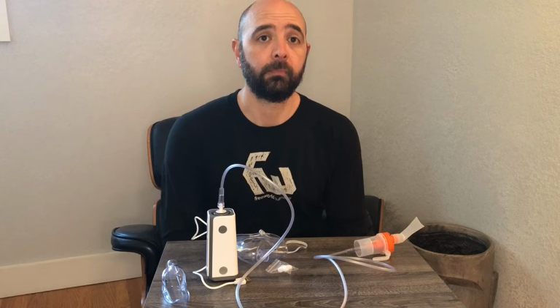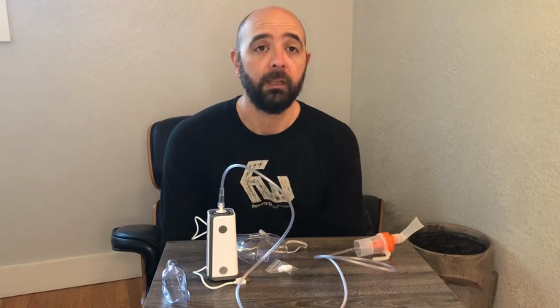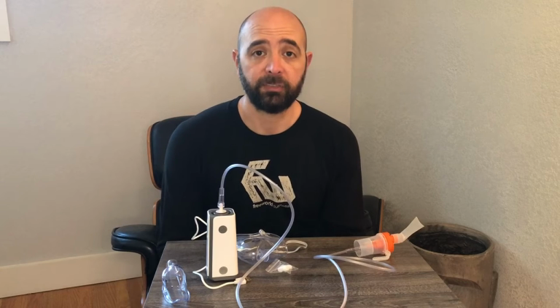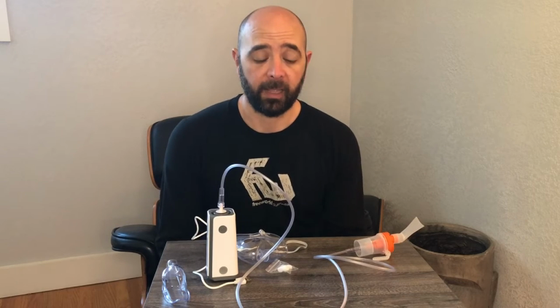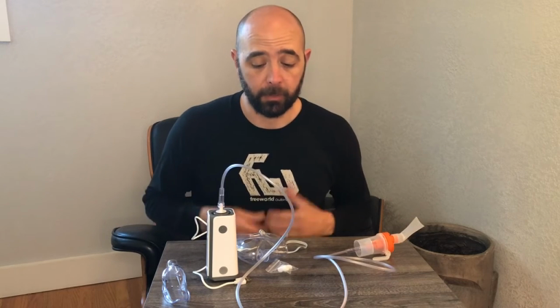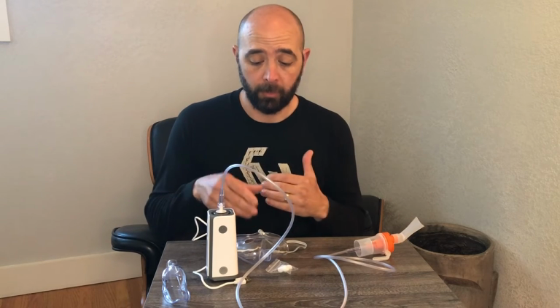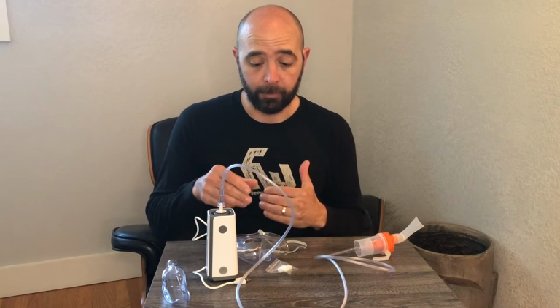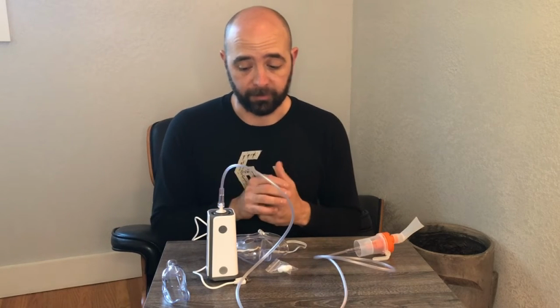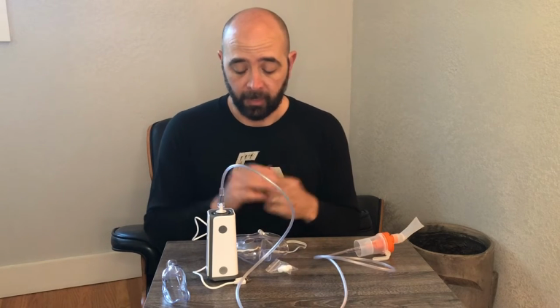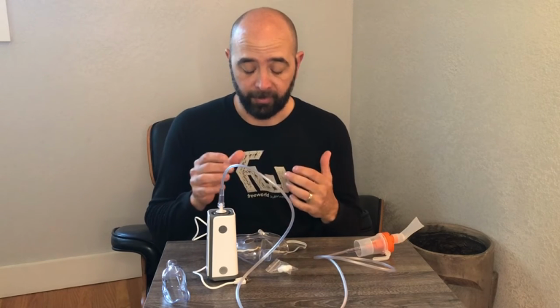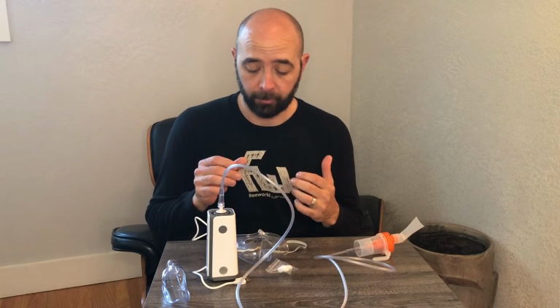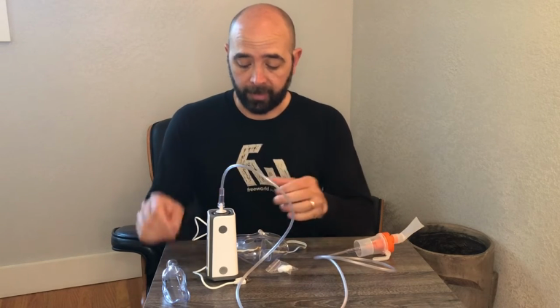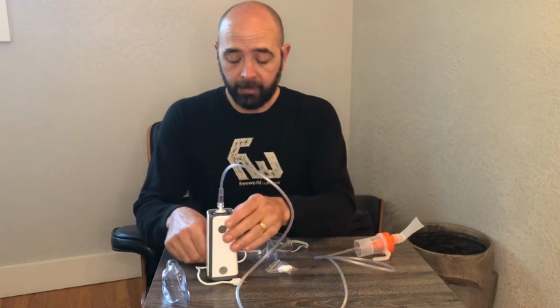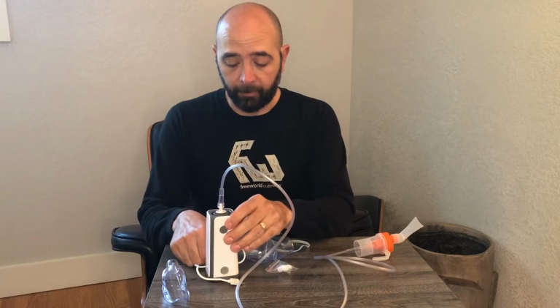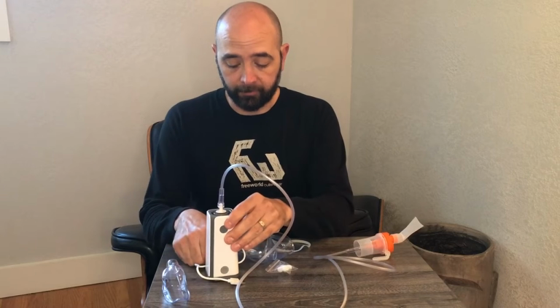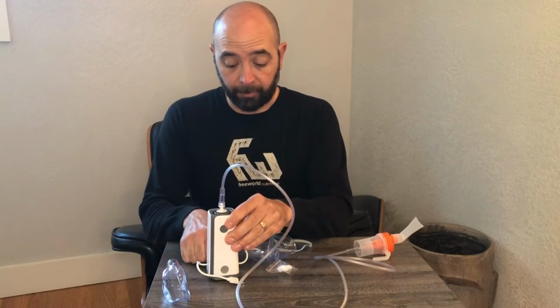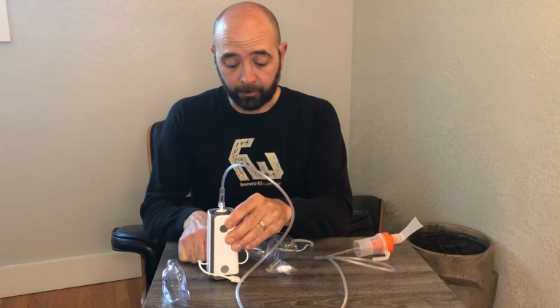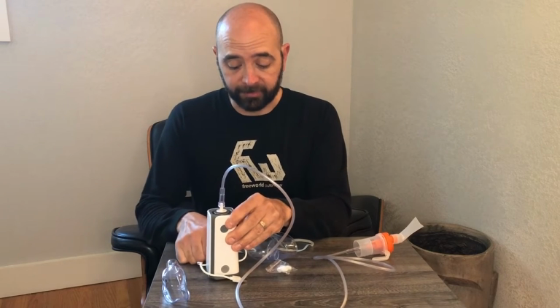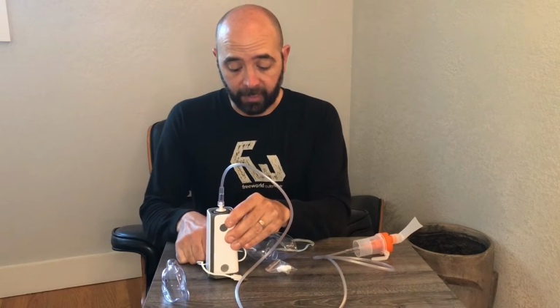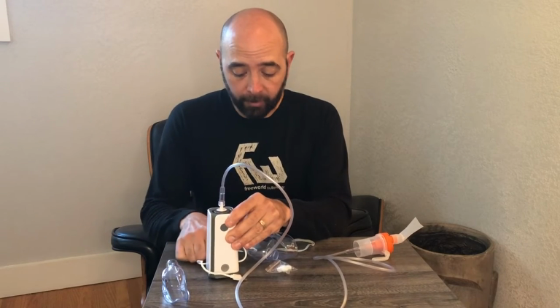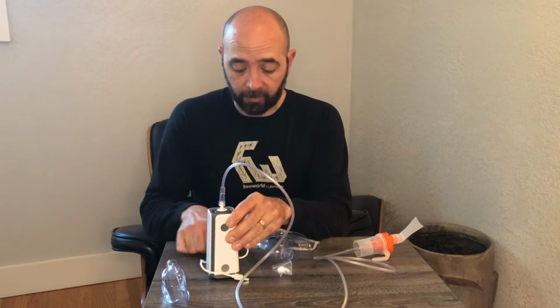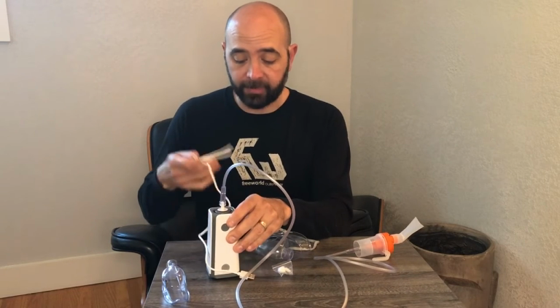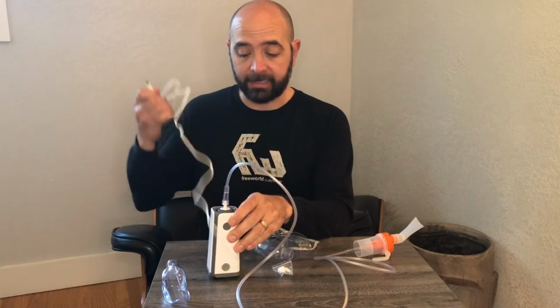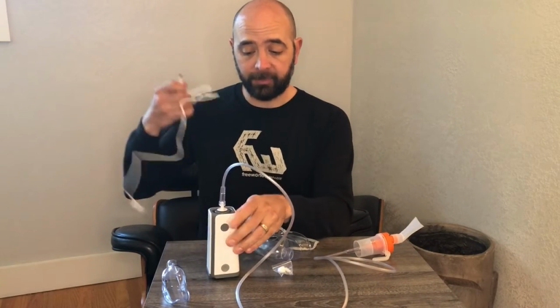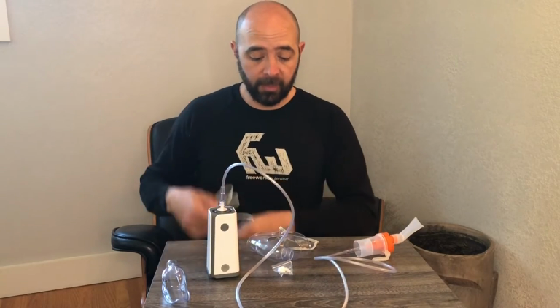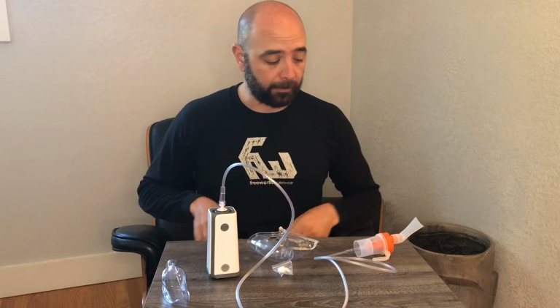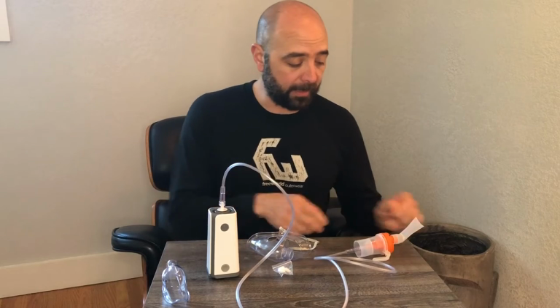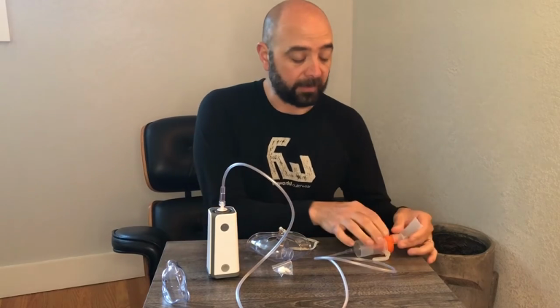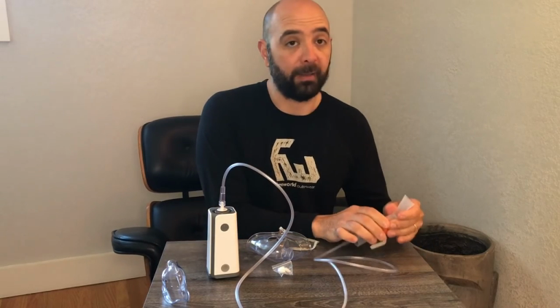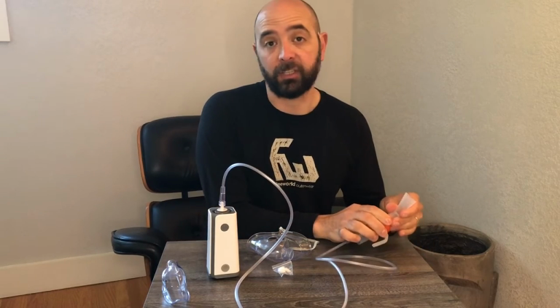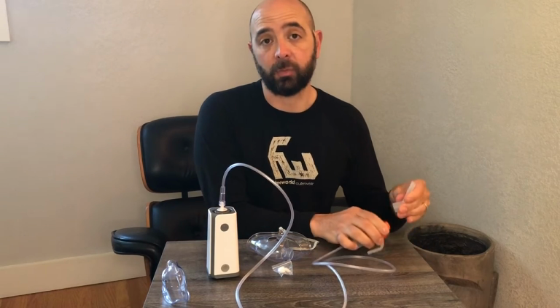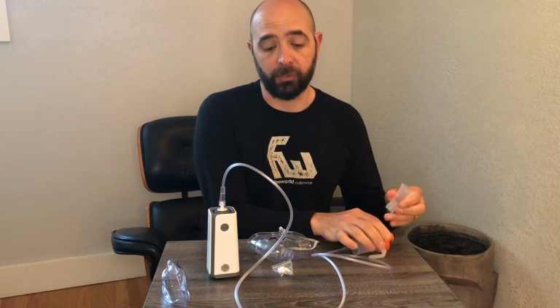I just got a new nebulizer and this one's really great for a couple of different reasons. It comes with a lot of different attachments depending on the type of medication that you would use.